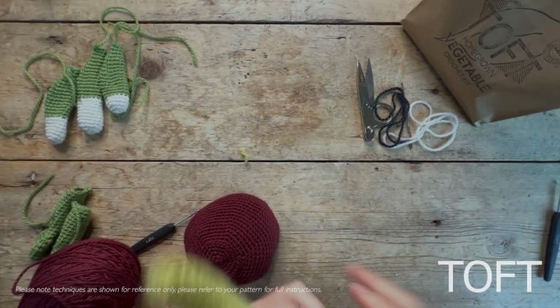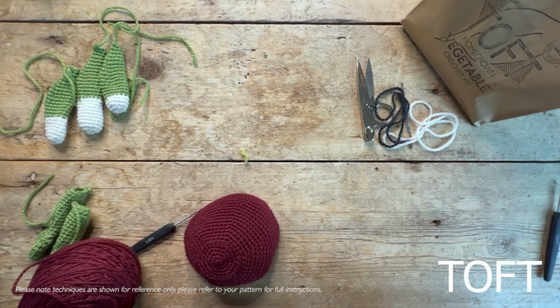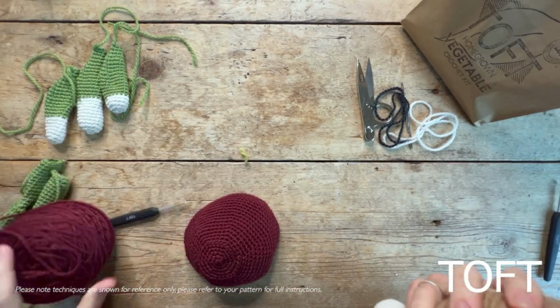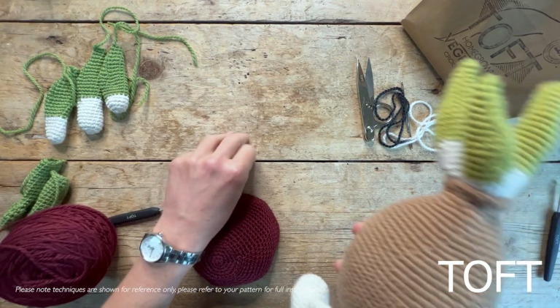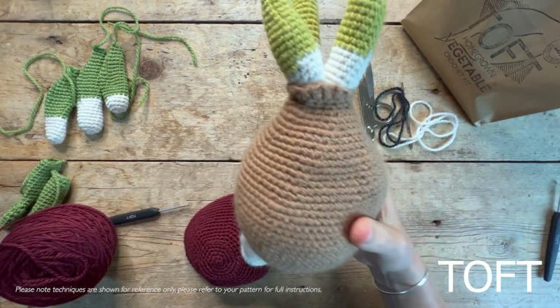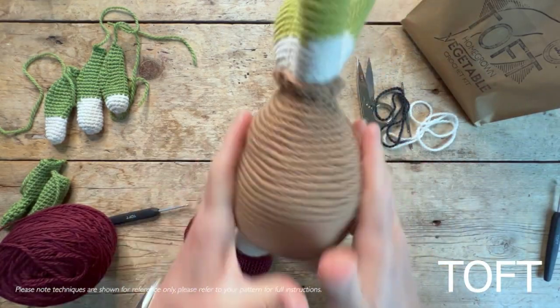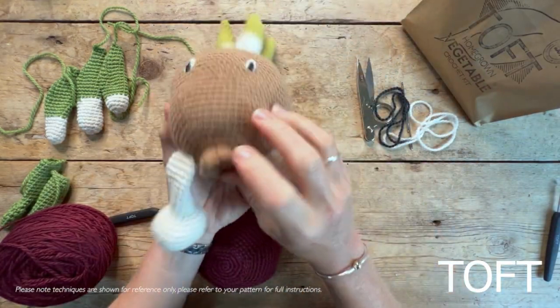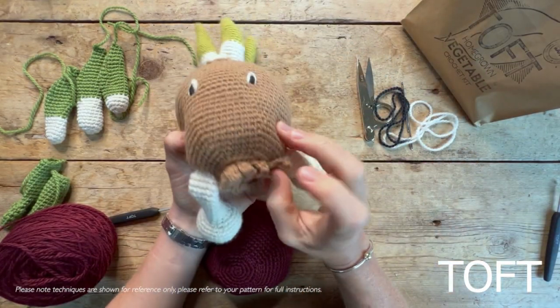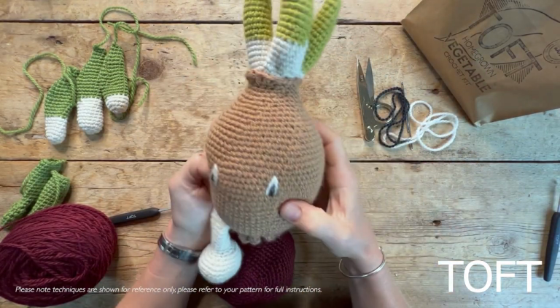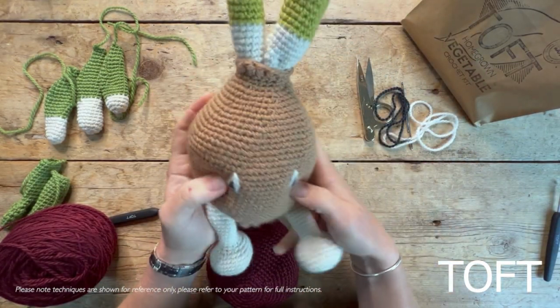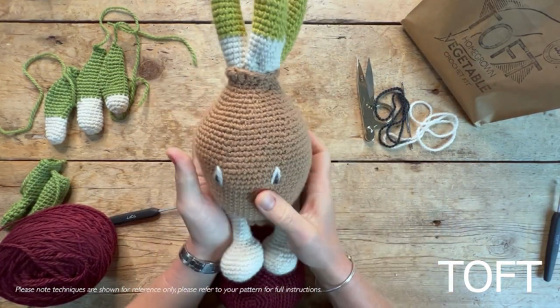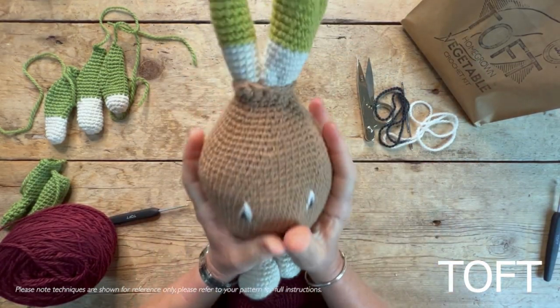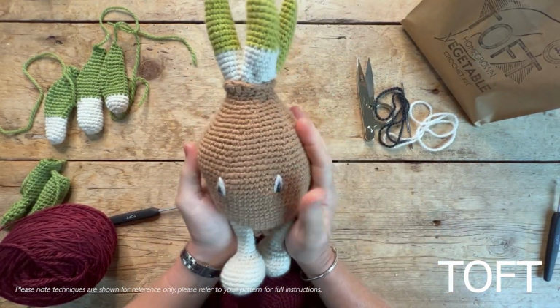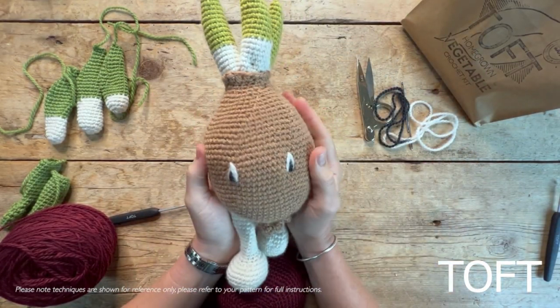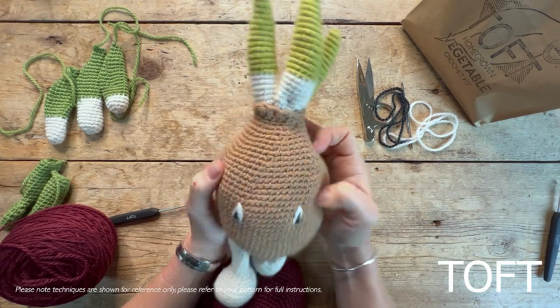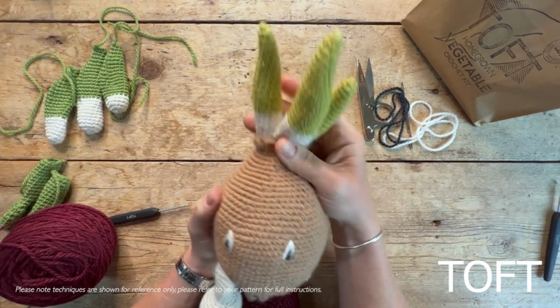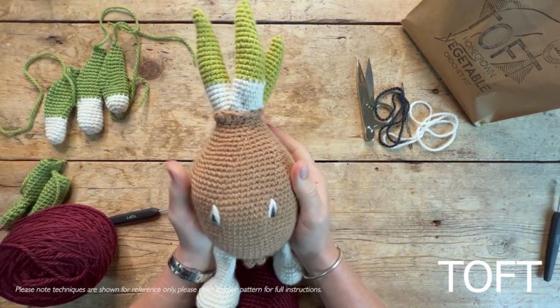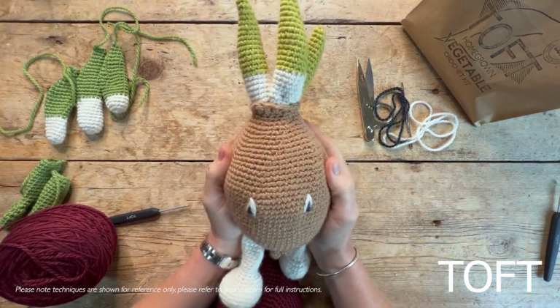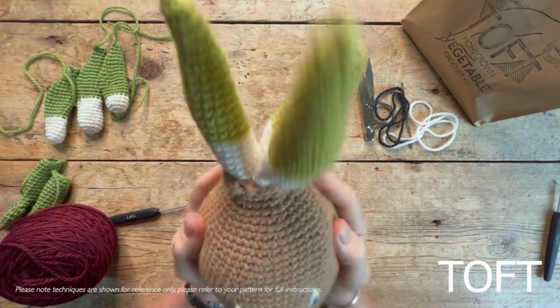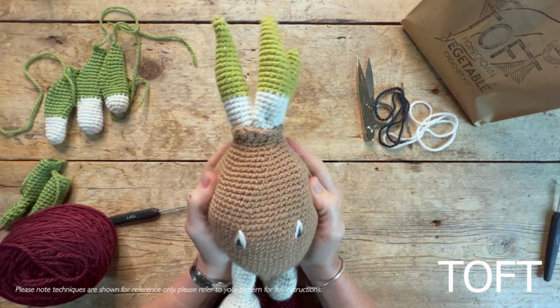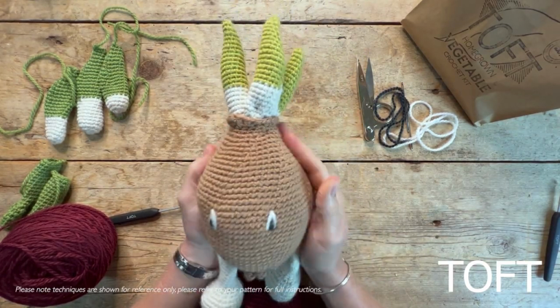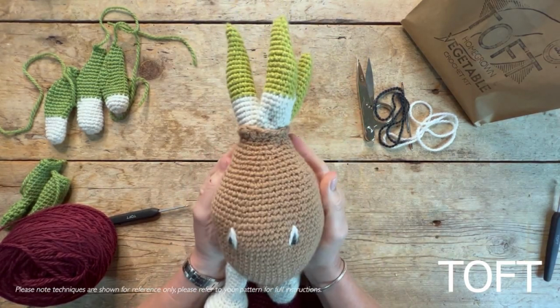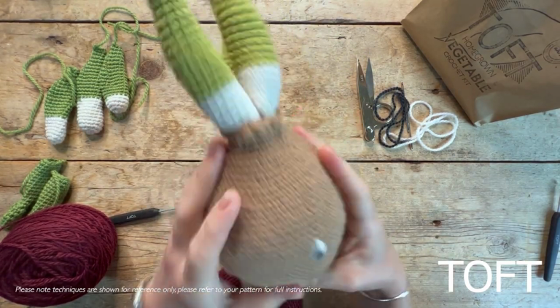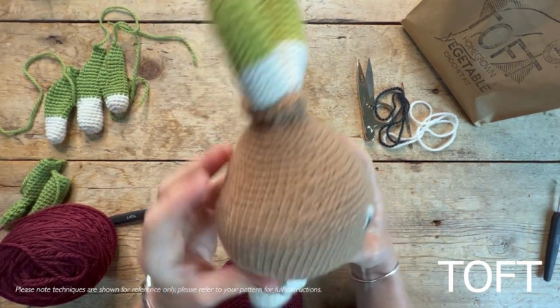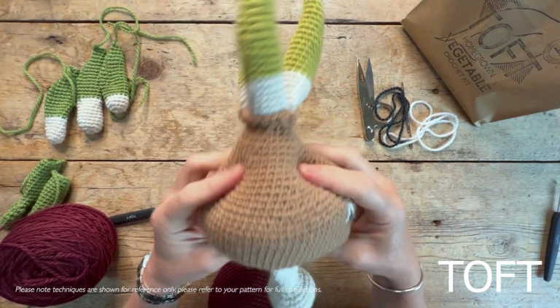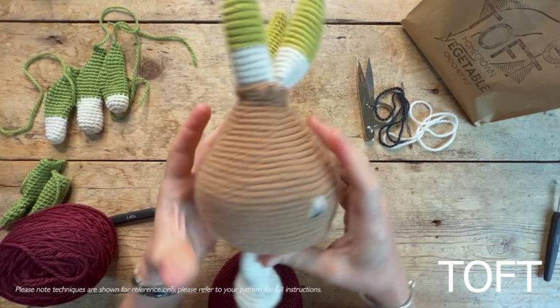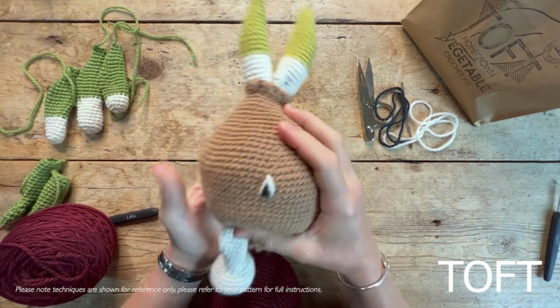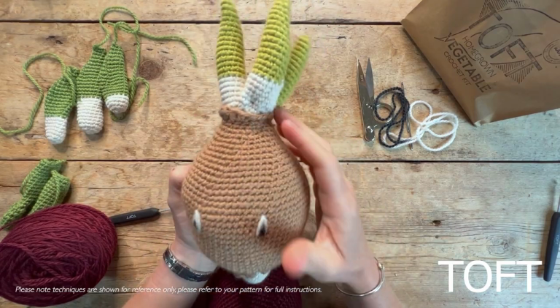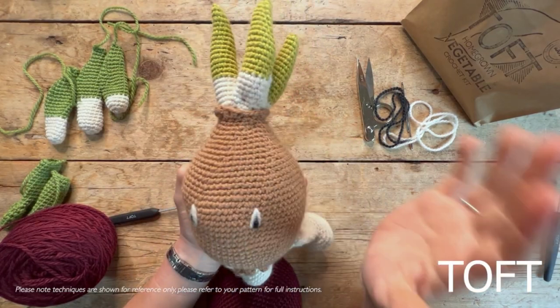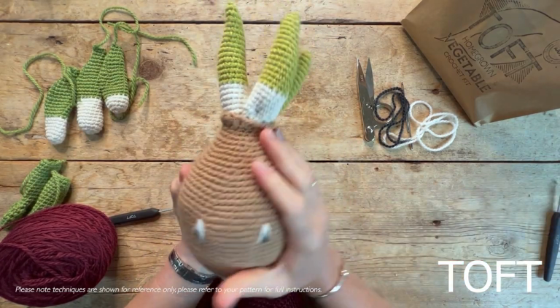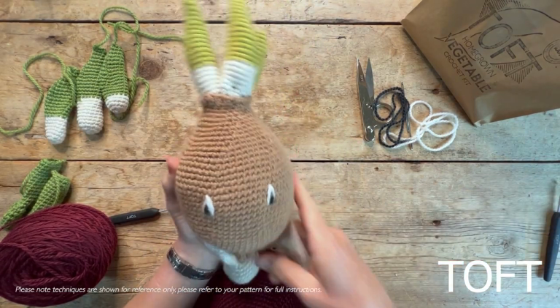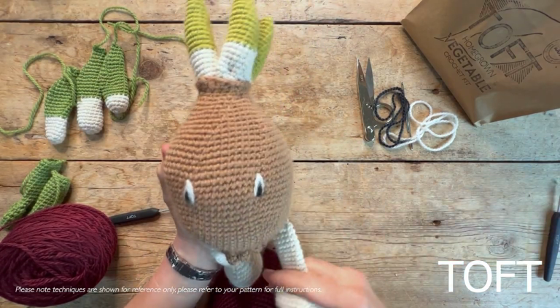This is a video to help you with stuffing, sewing up, and doing the finishing touches on the onion from Alexandra's Garden Vegetables. The first warning is you're going to need quite a lot of stuffing, because this is a big hollow shape, so make sure you've got a big bag of stuffing before you begin.